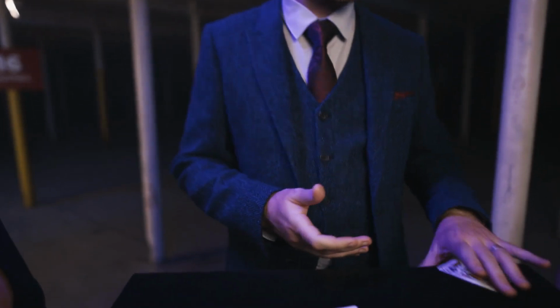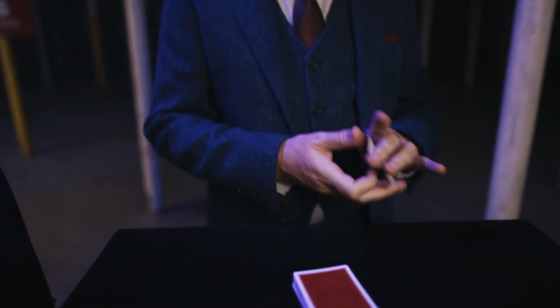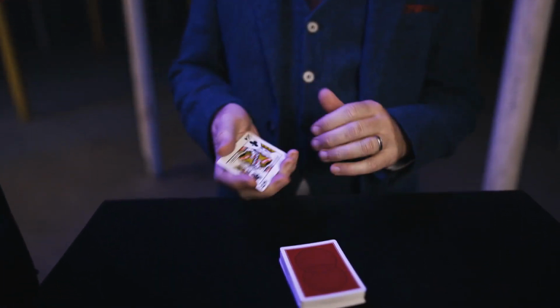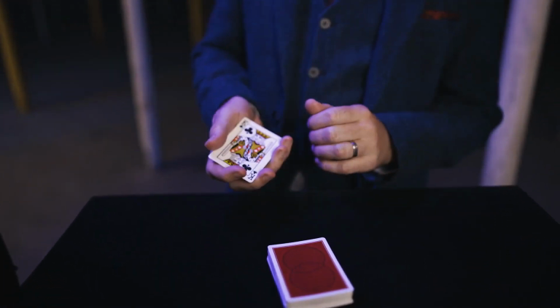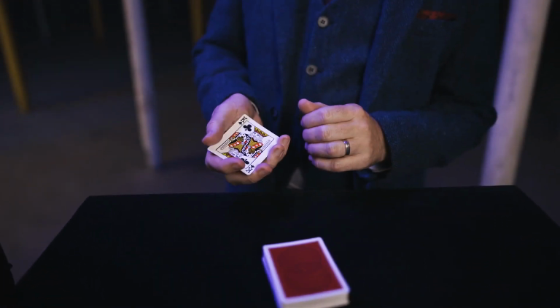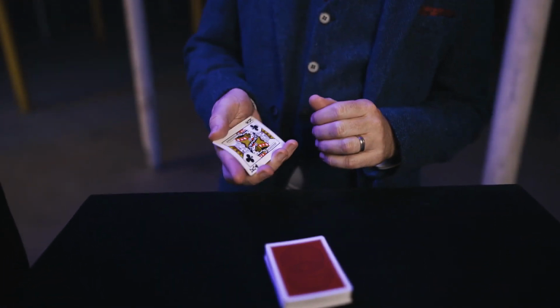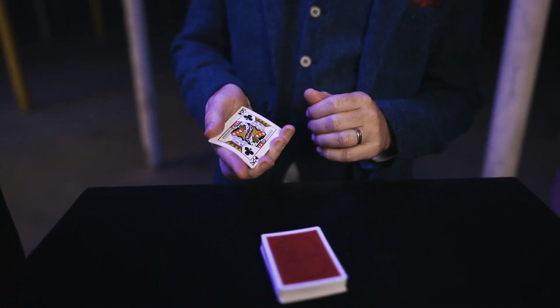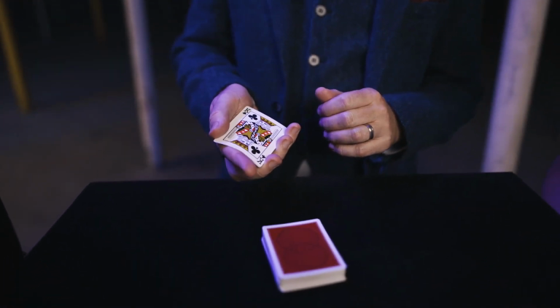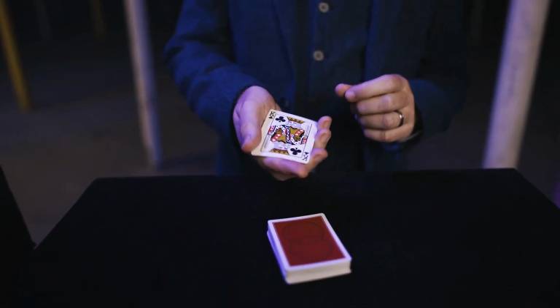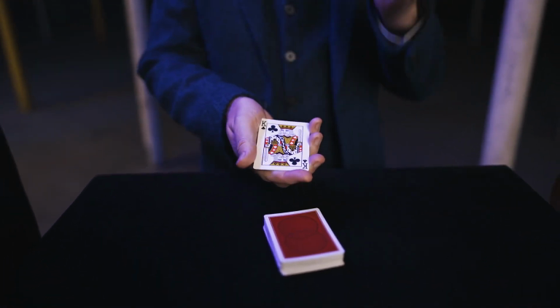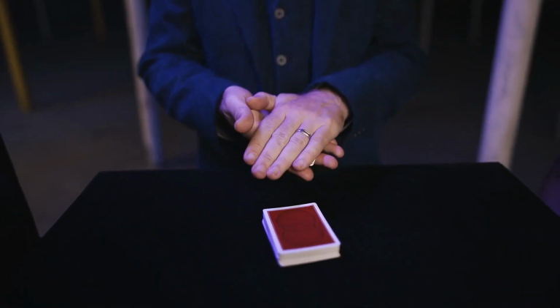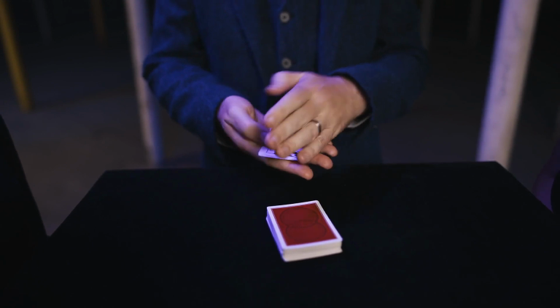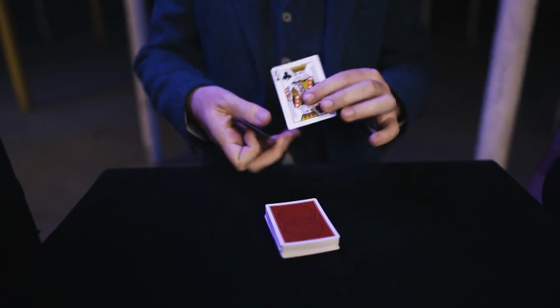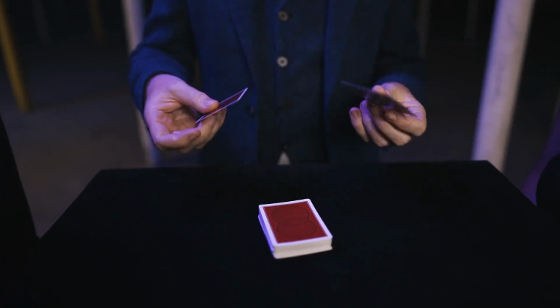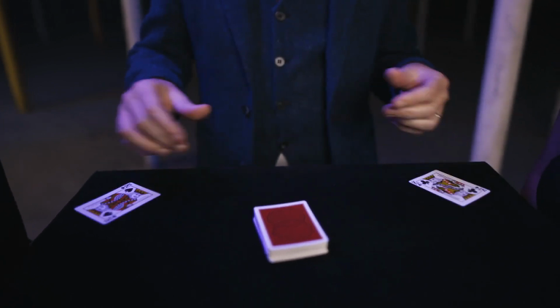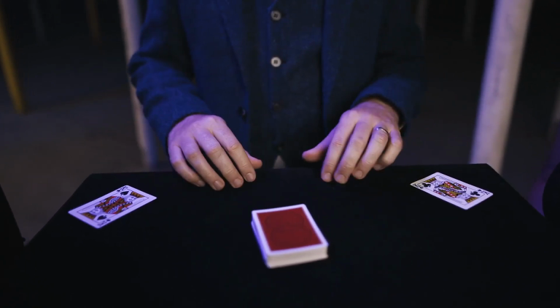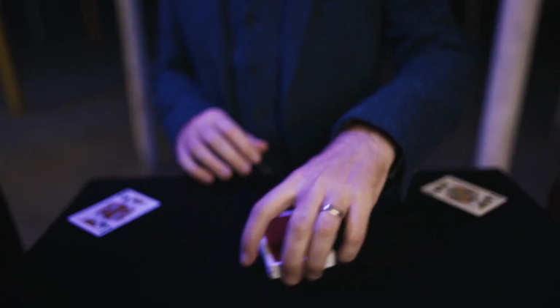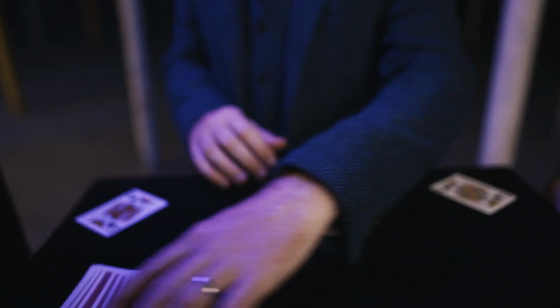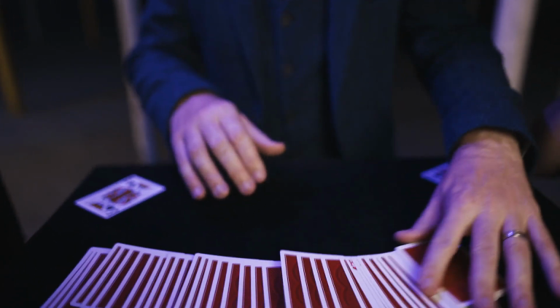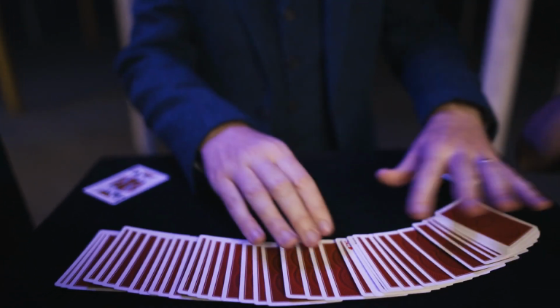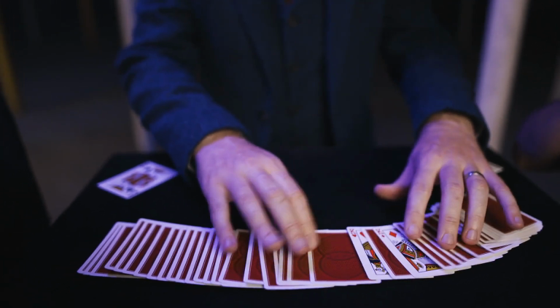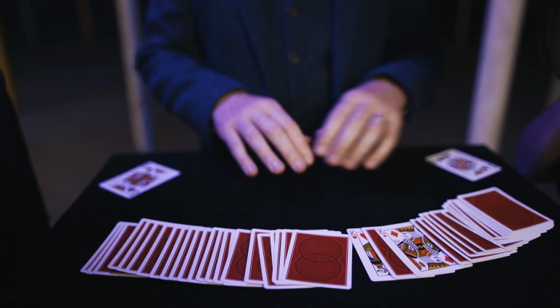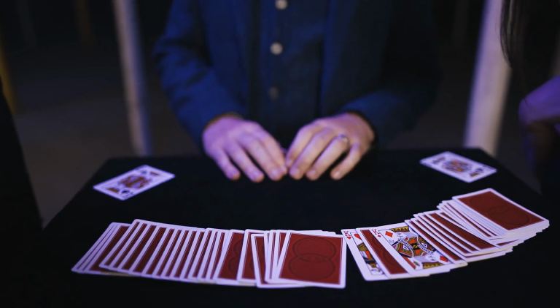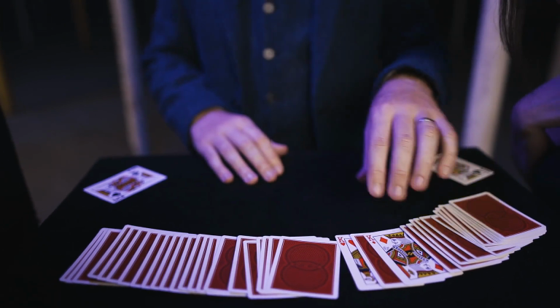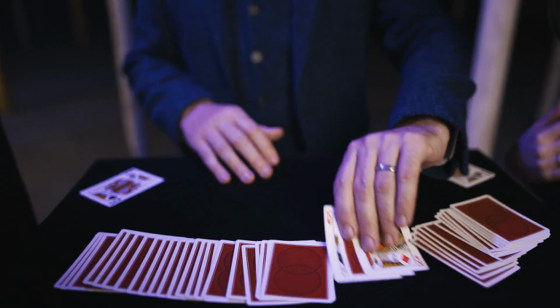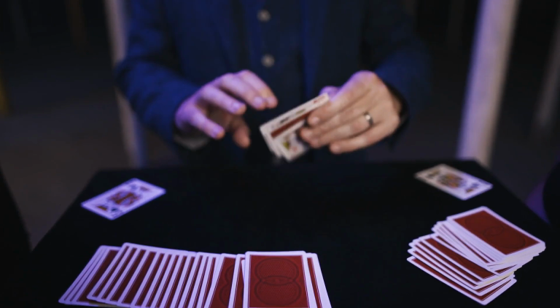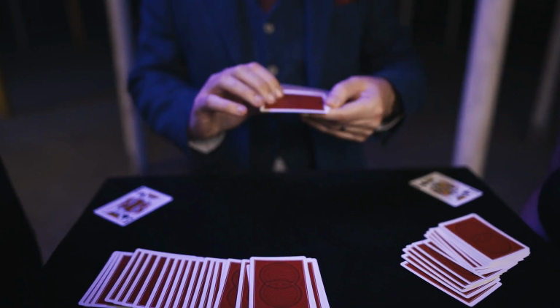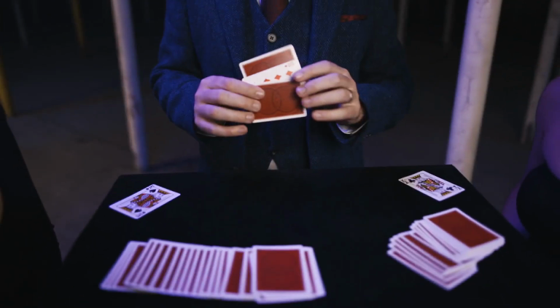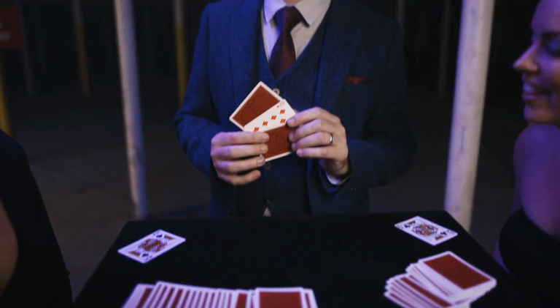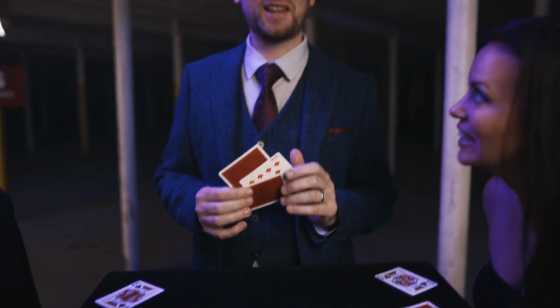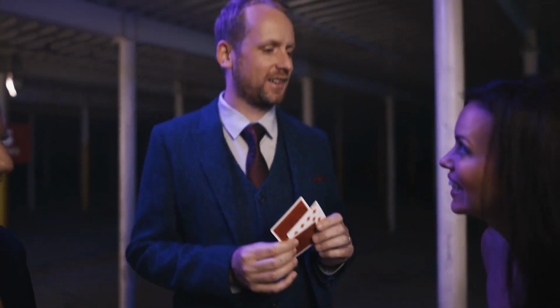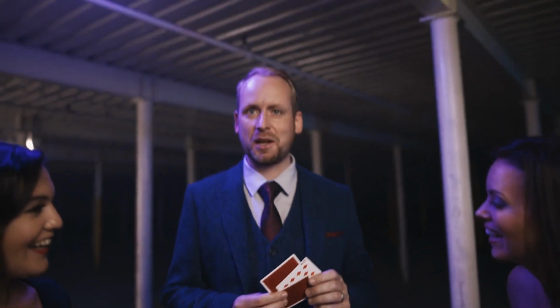You can choose either the red kings or the black kings. Red. The red kings. Check this out. The red kings will vanish from my hand and appear over here in the middle of the deck with one card between them. That card is your card, the Ten of Dimes.